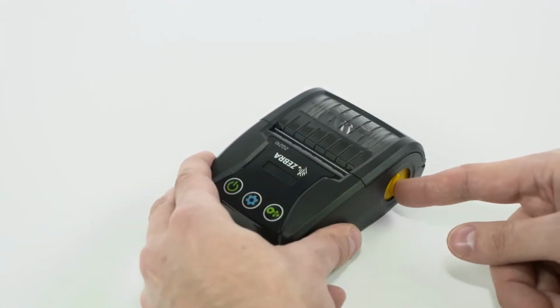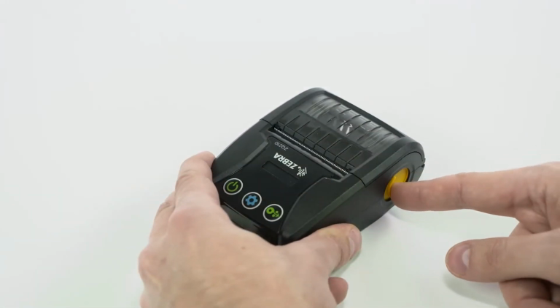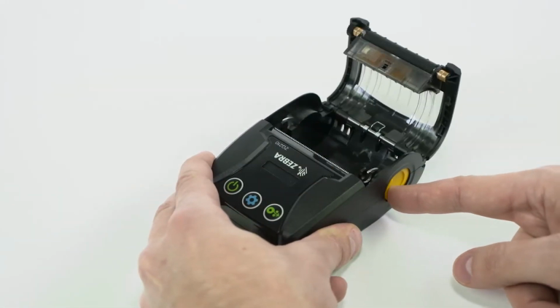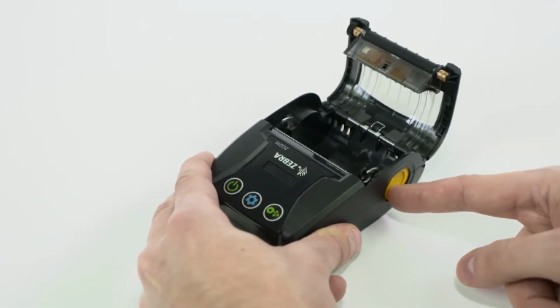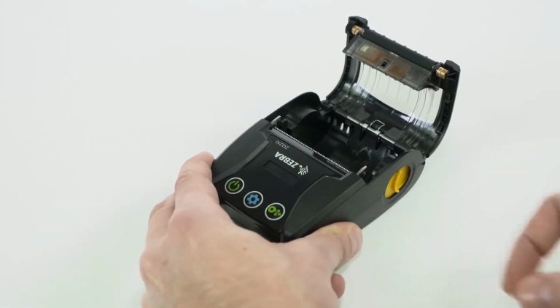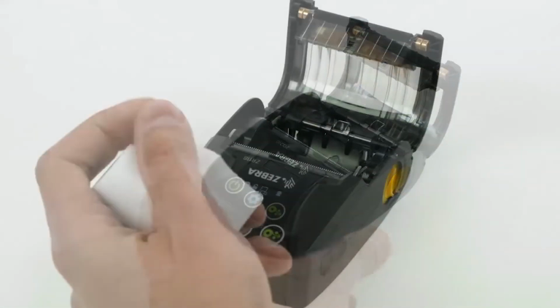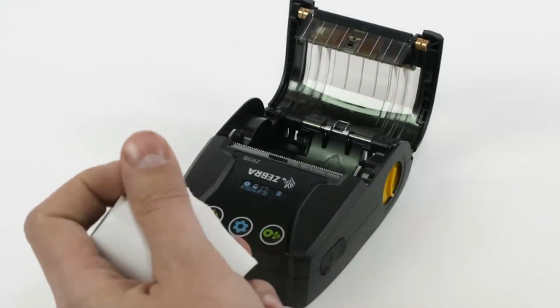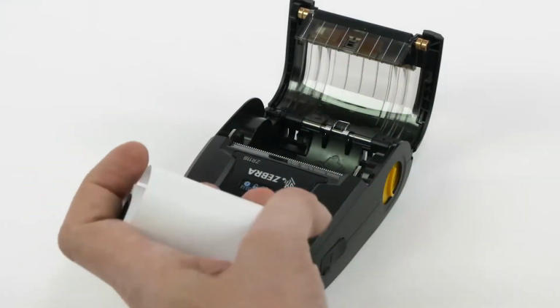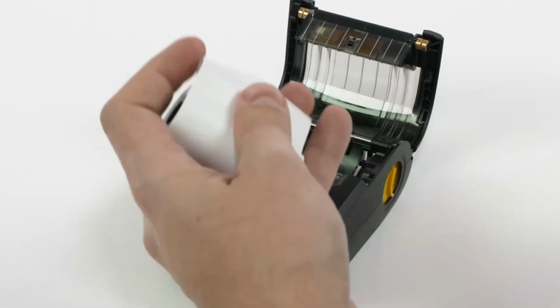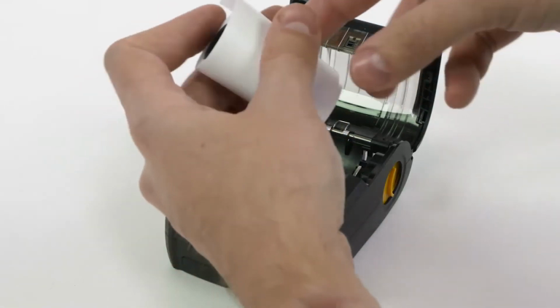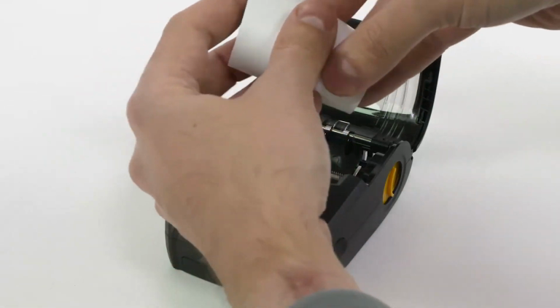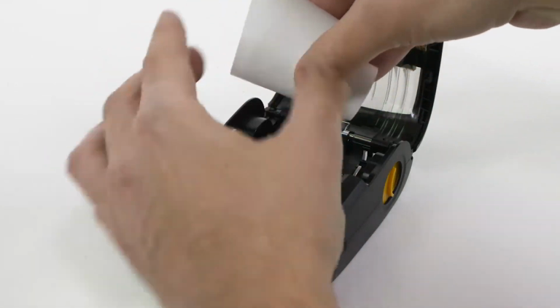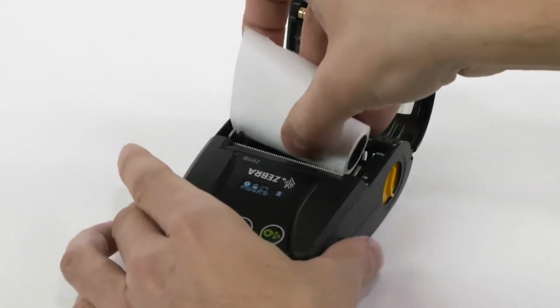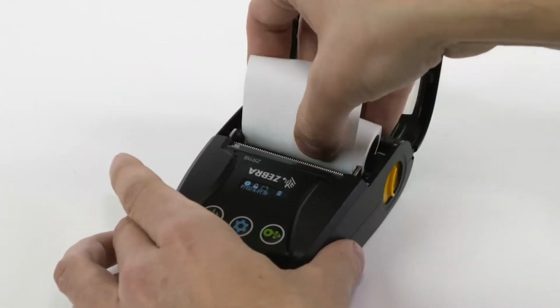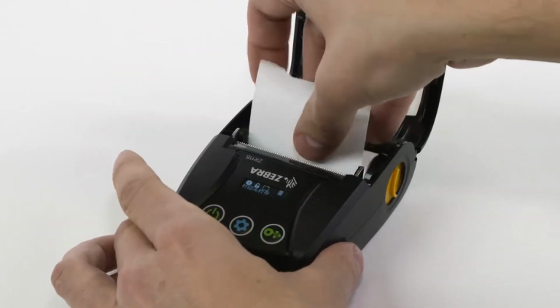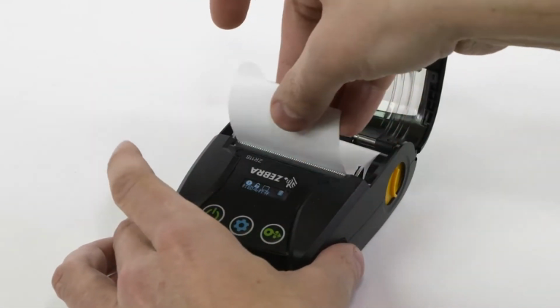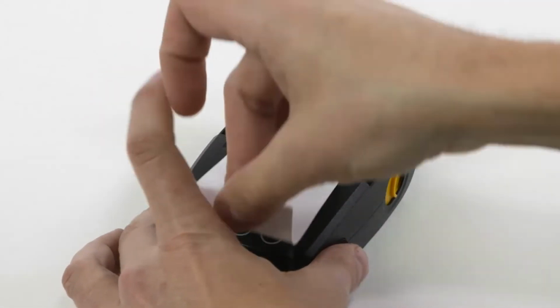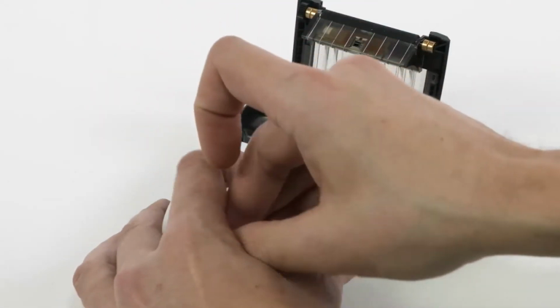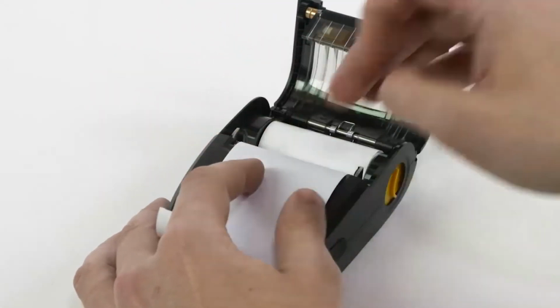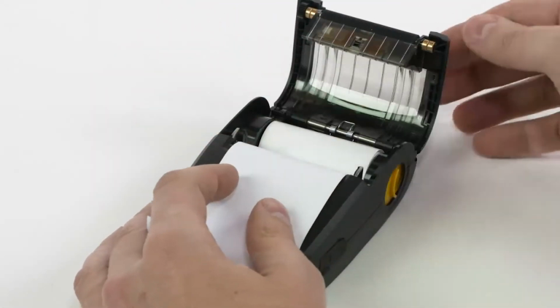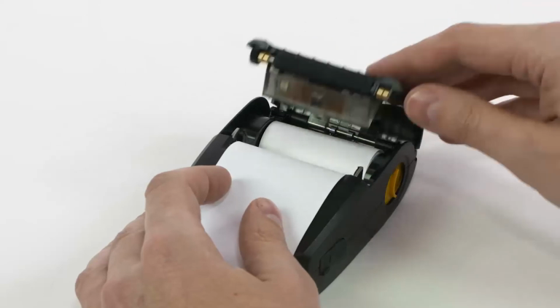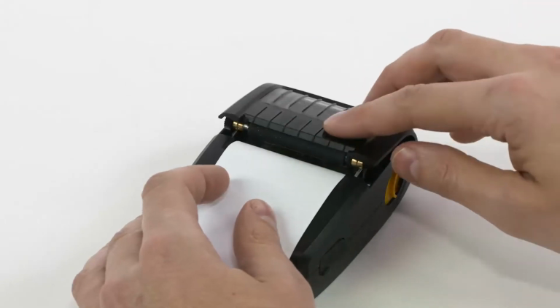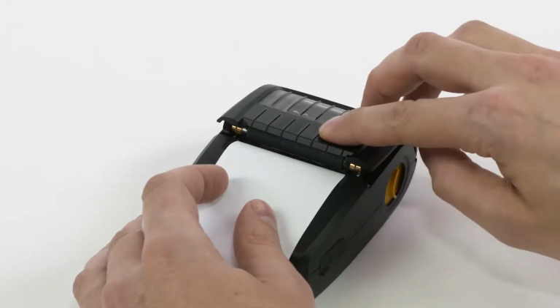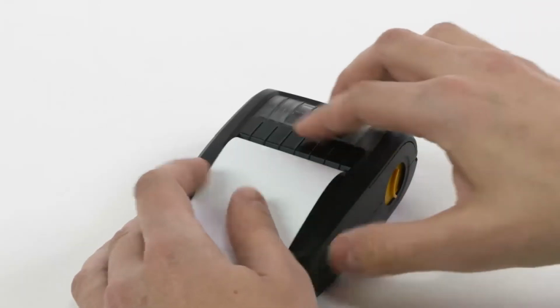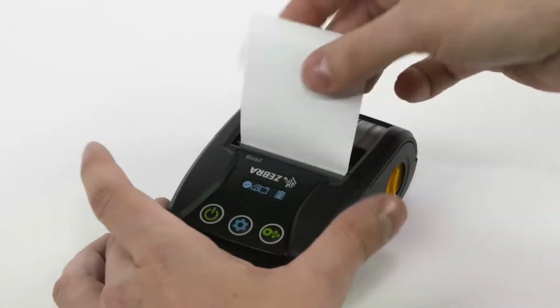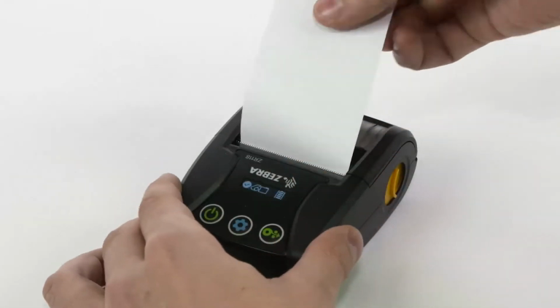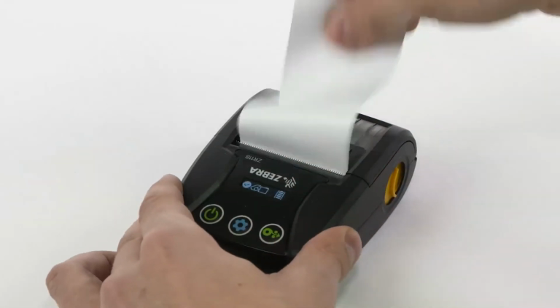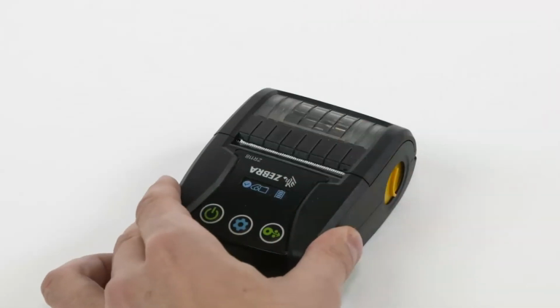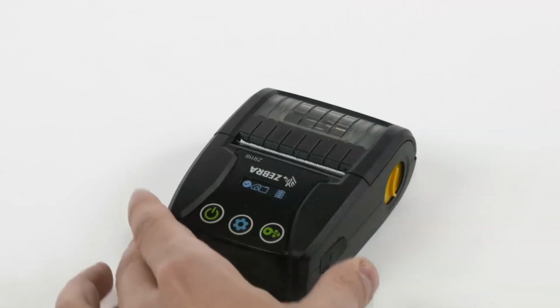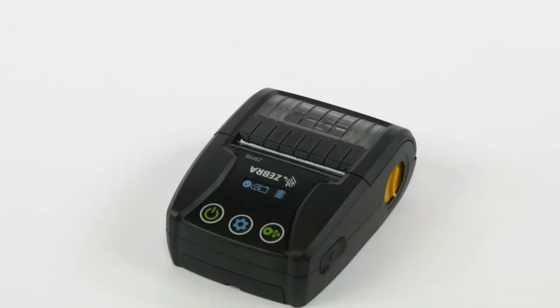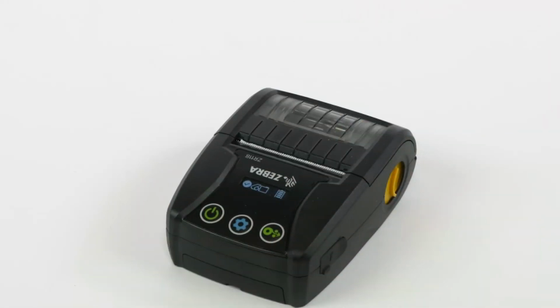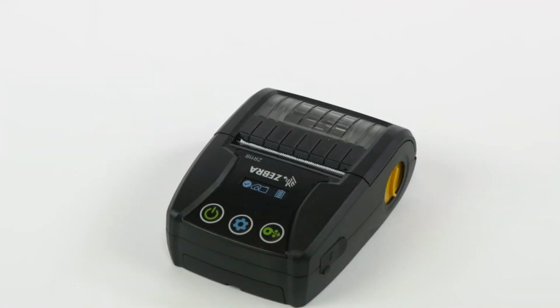Open the media cover. Orient the roll as shown with the paper feeding from the bottom of the roll. The roll should move freely. Pull the leader so the paper extends out from the printer.